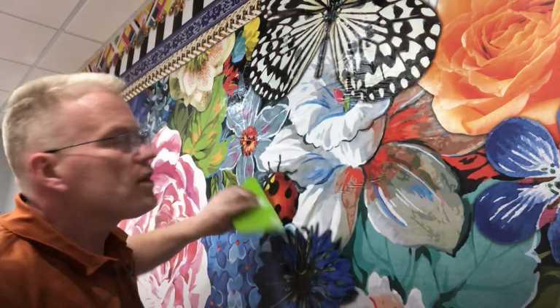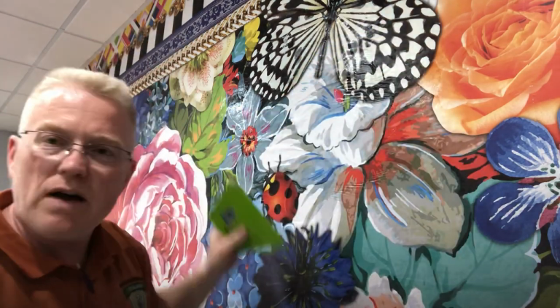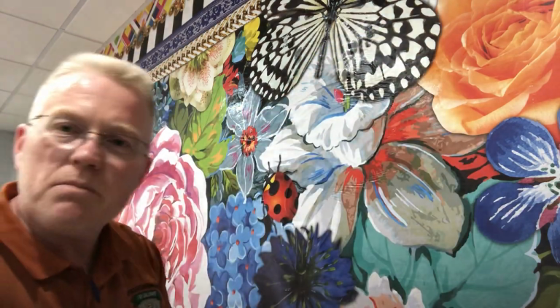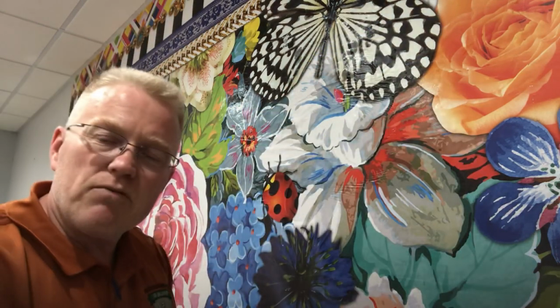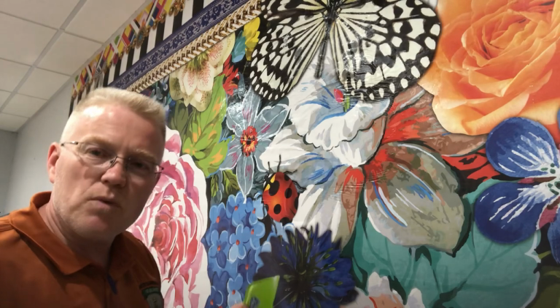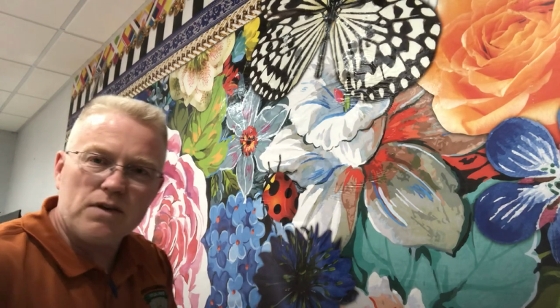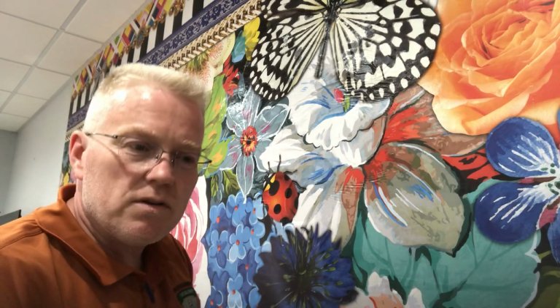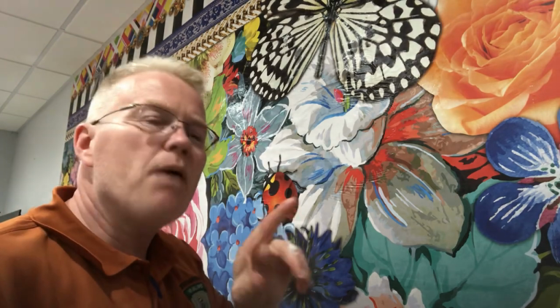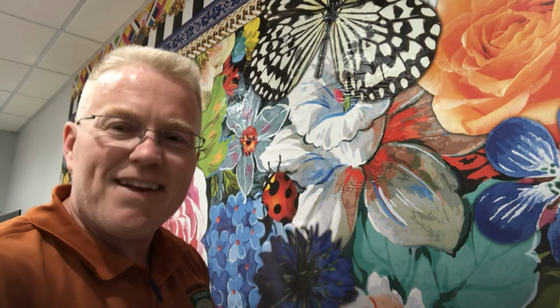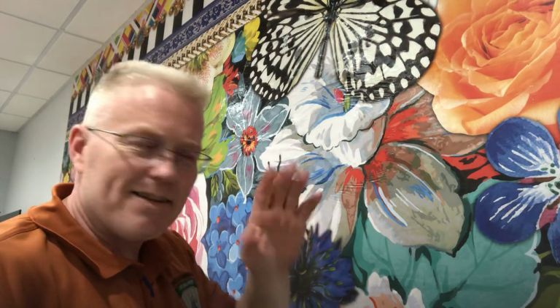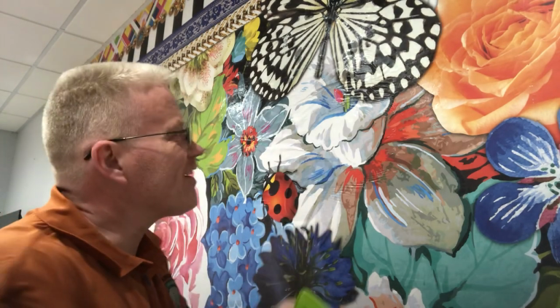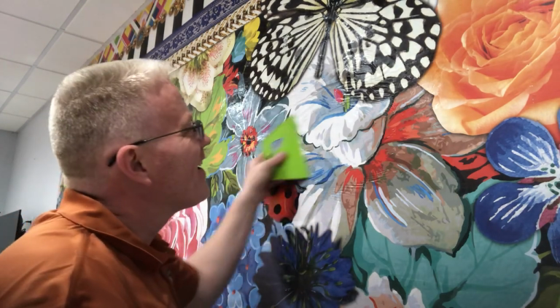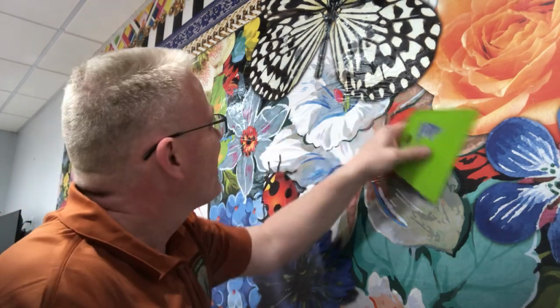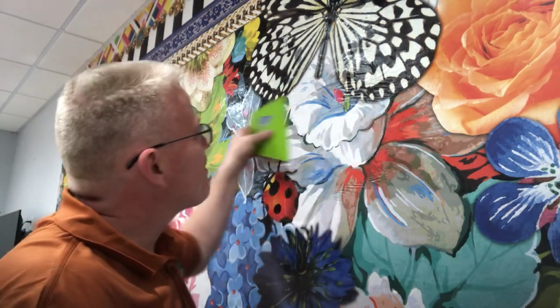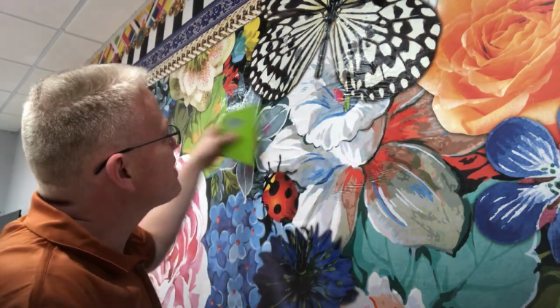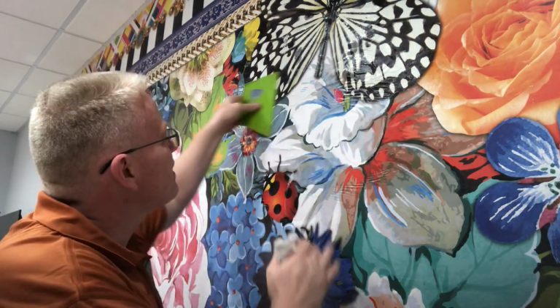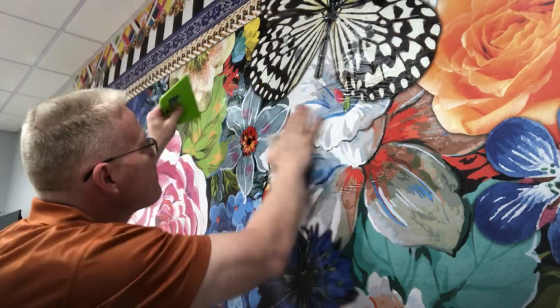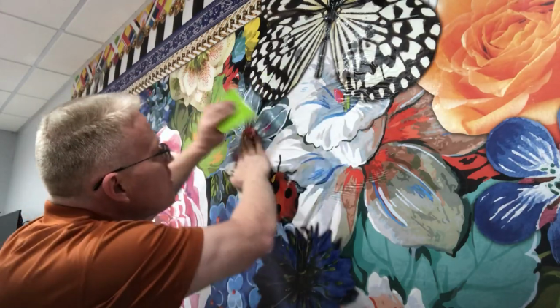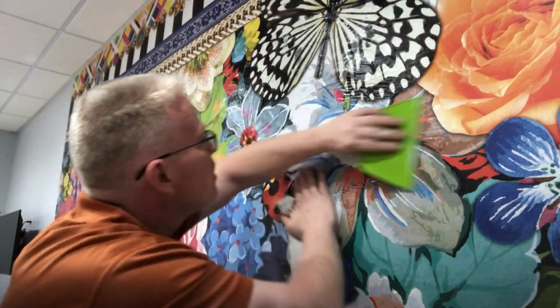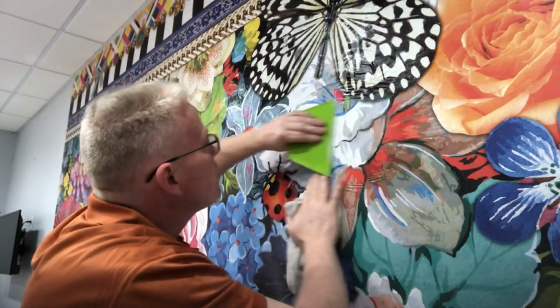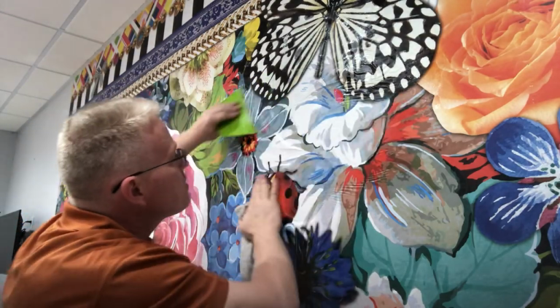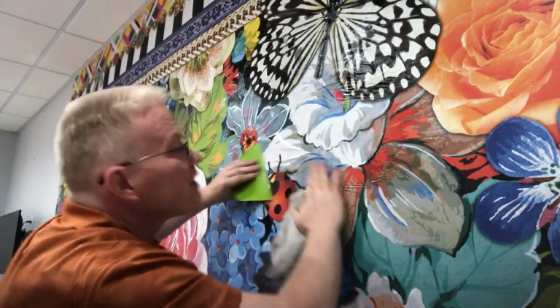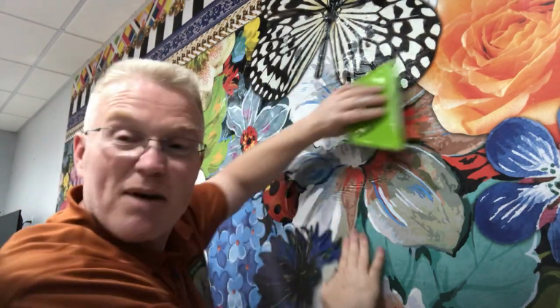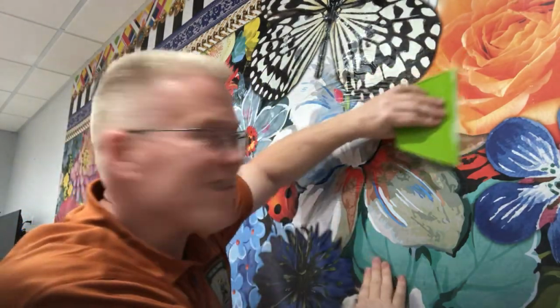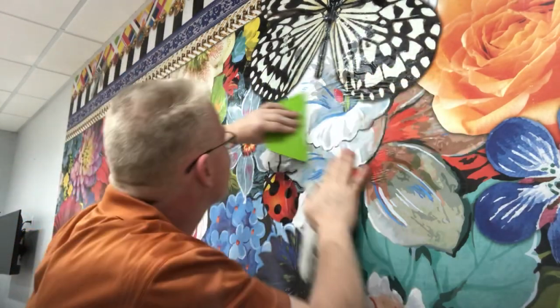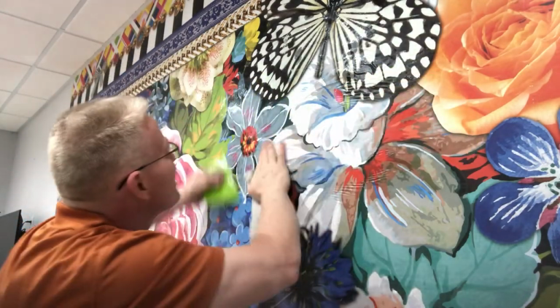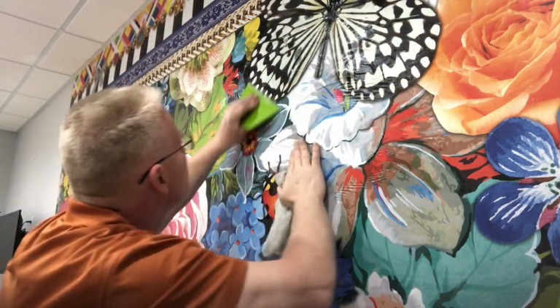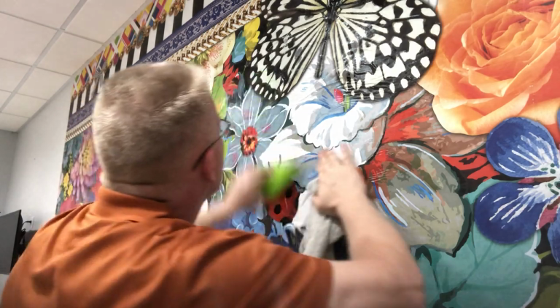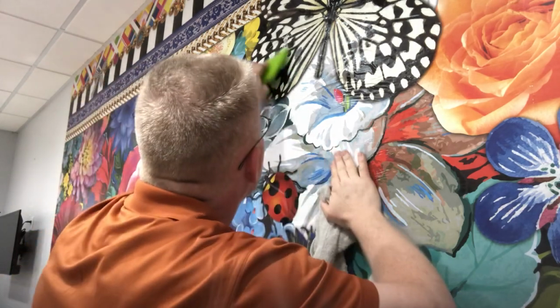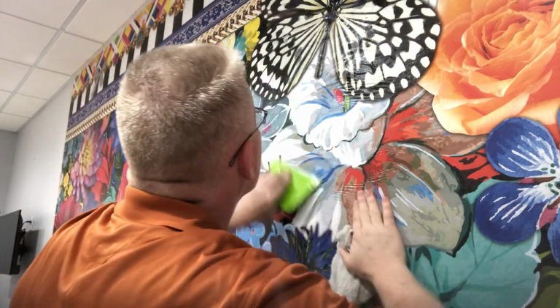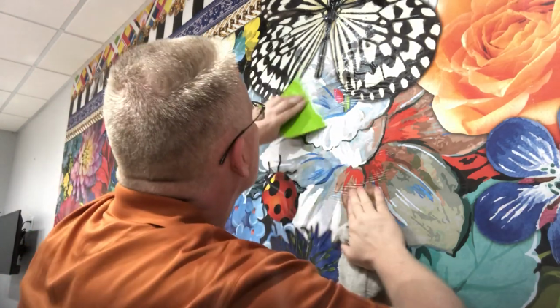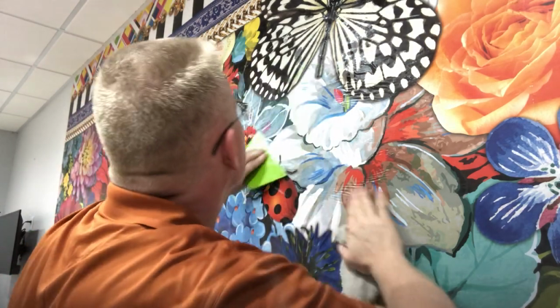Within 12 hours, somebody will write on one of these videos, 'I would do it like this.' That's fine — I want you to tell me that, as long as you respect that this is the way I do it.